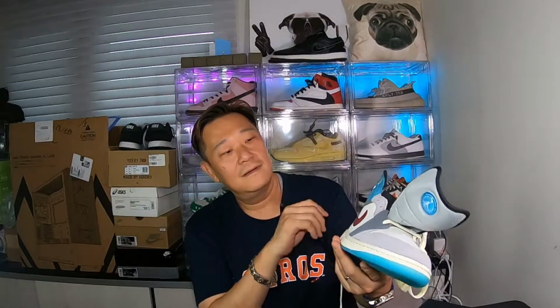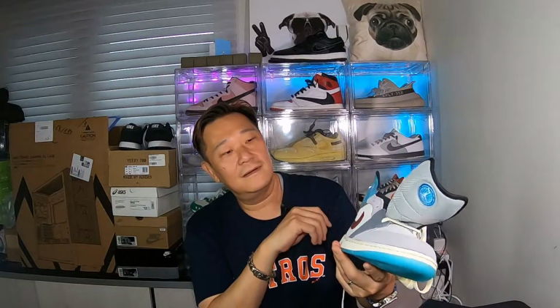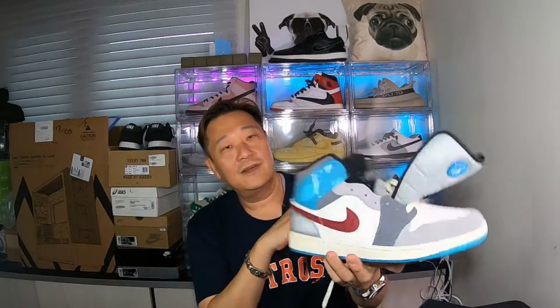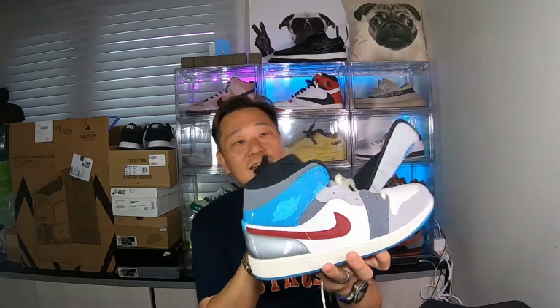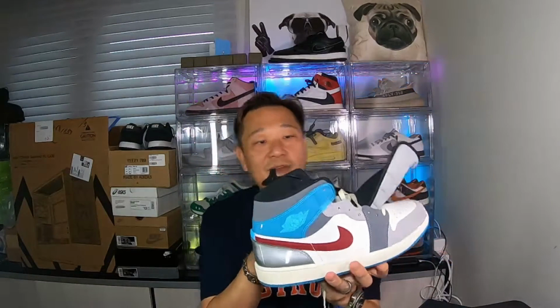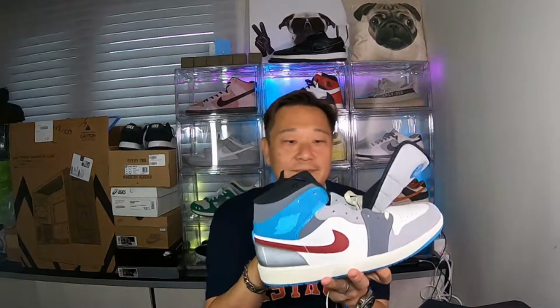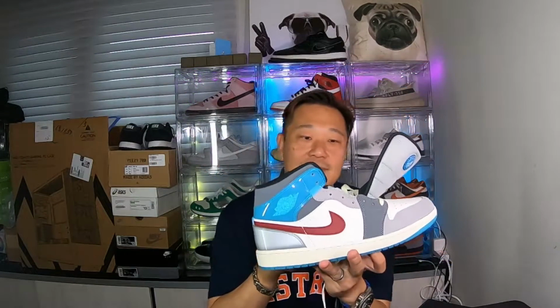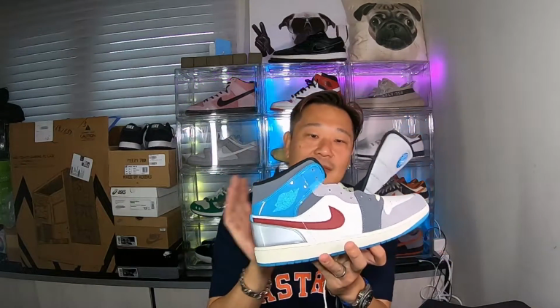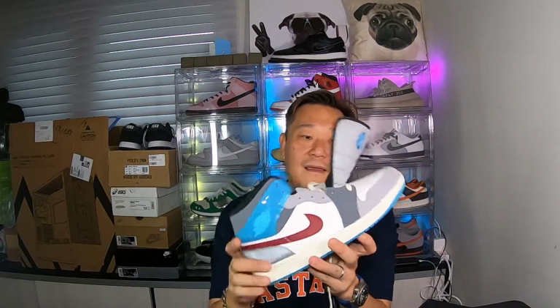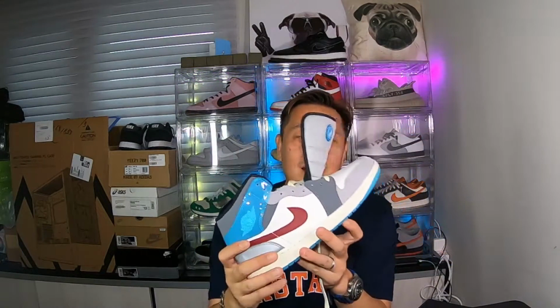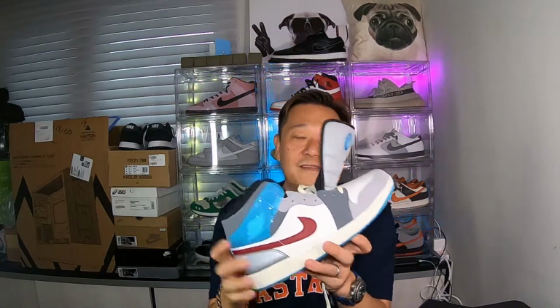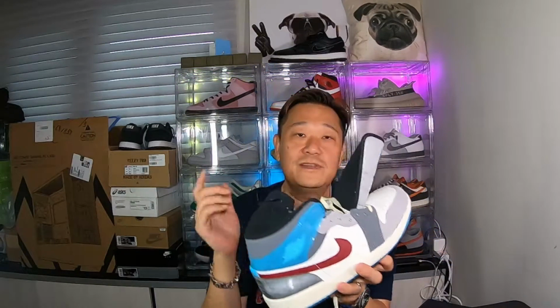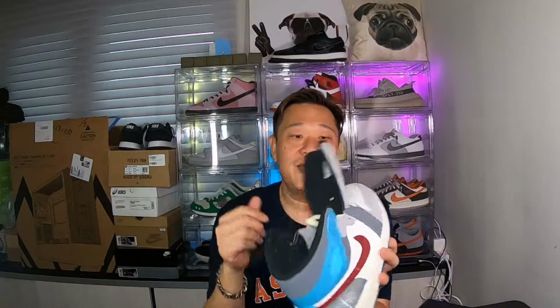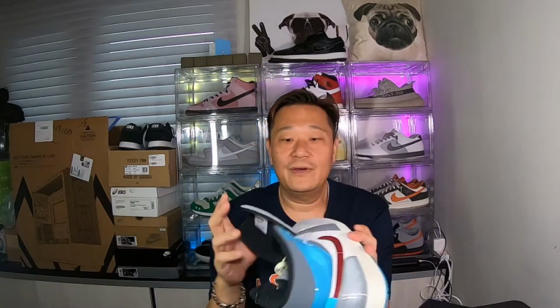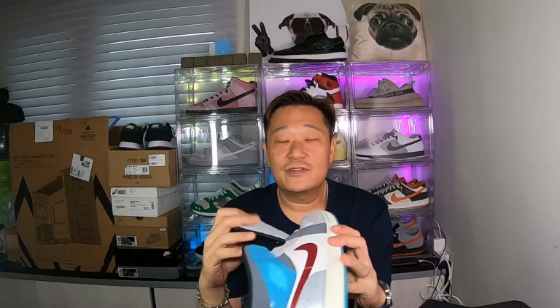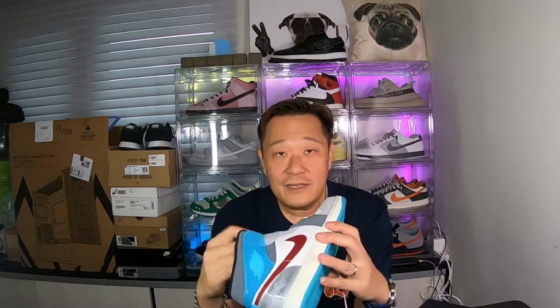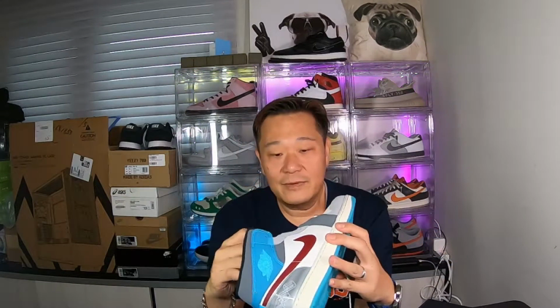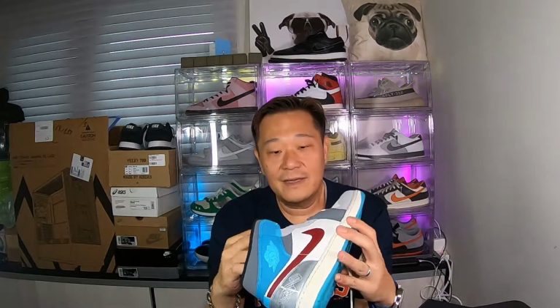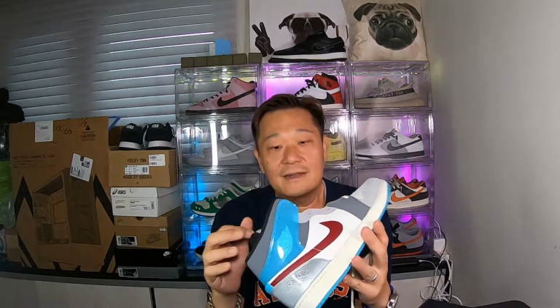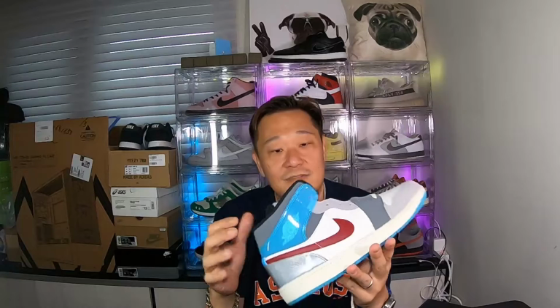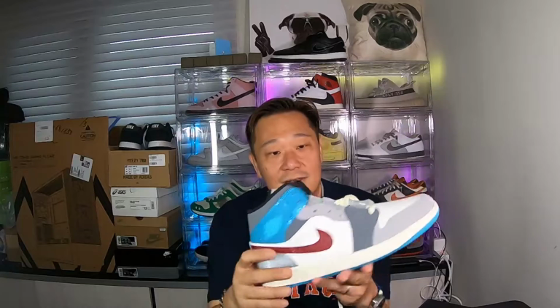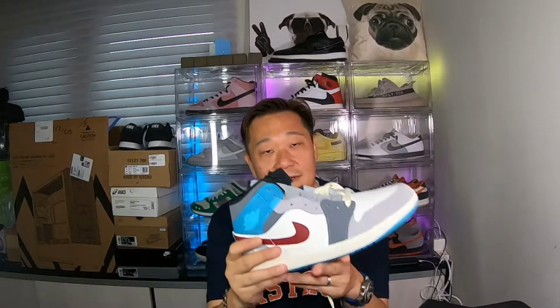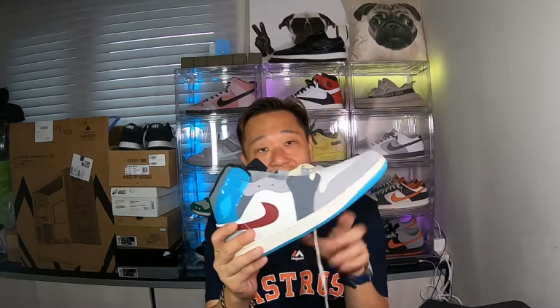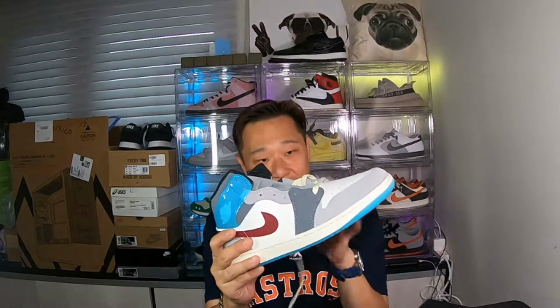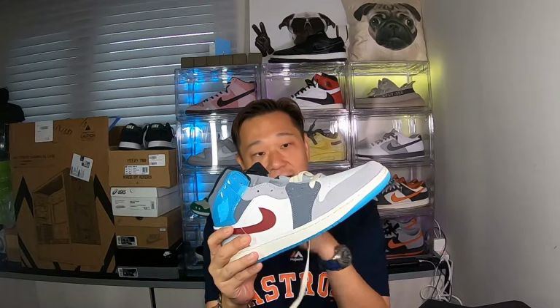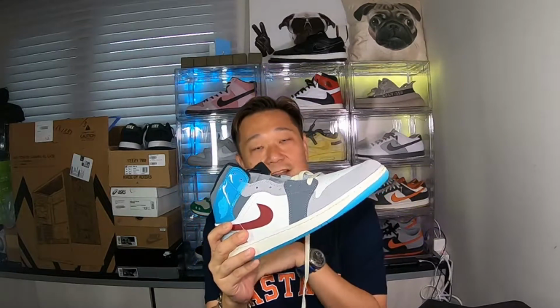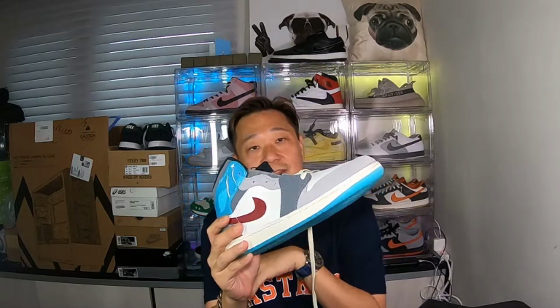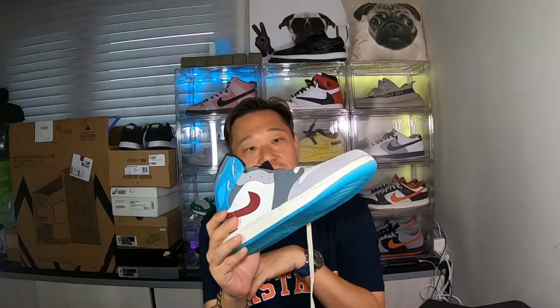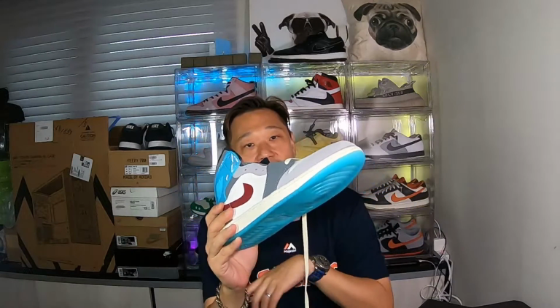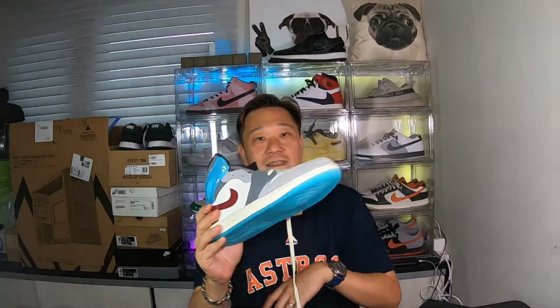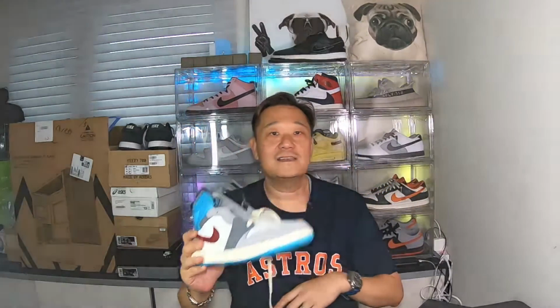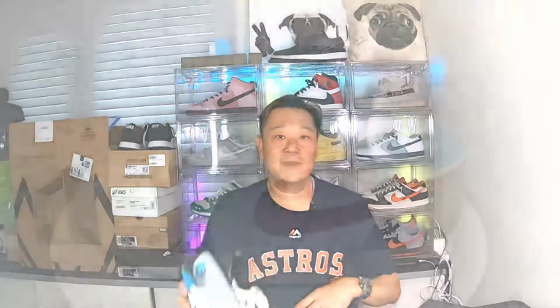What do you guys think, man? Let's put this bad boy on the turntable and get a closer look at the colorway and the shoe. See you guys in a bit.